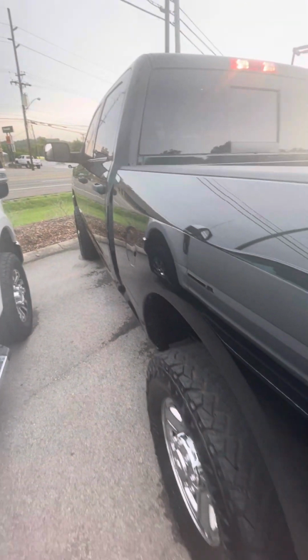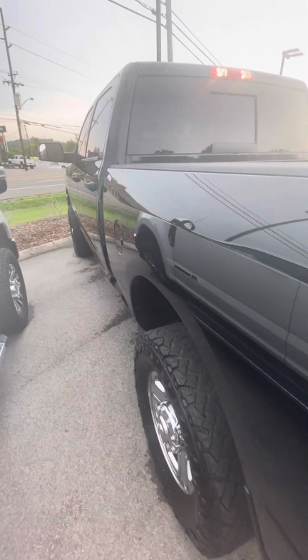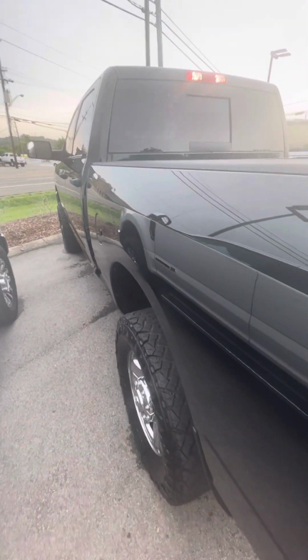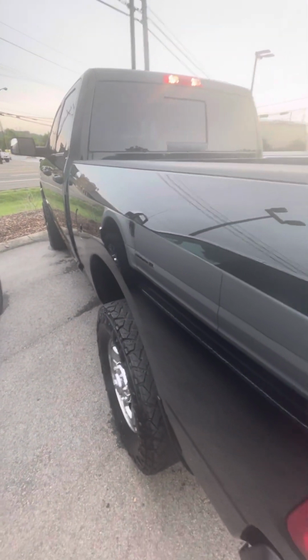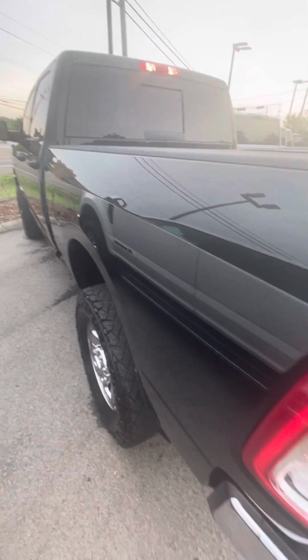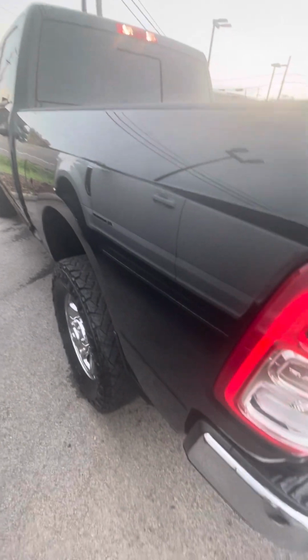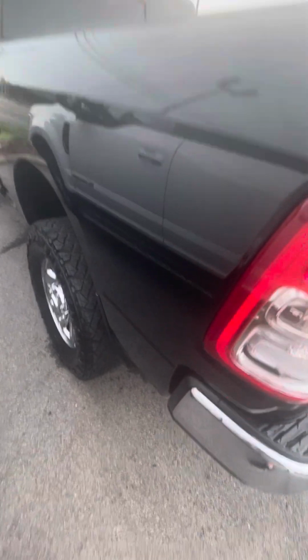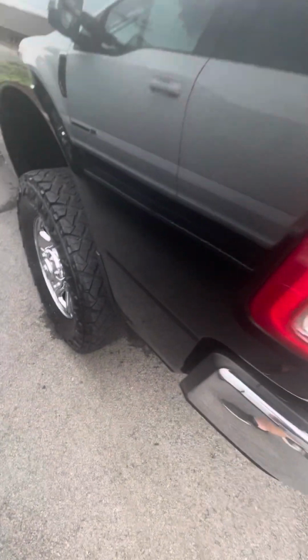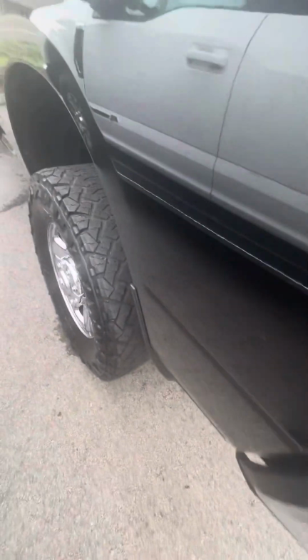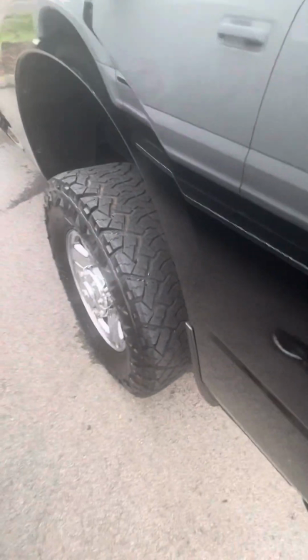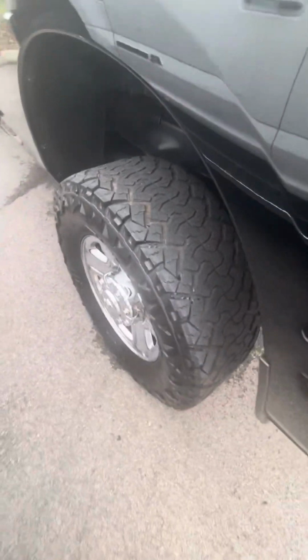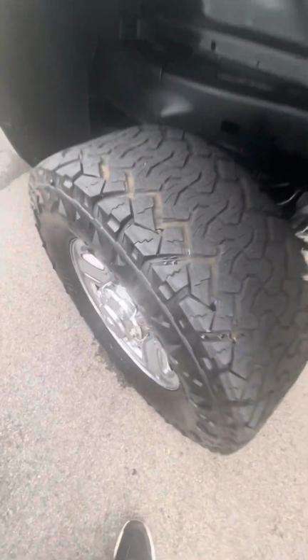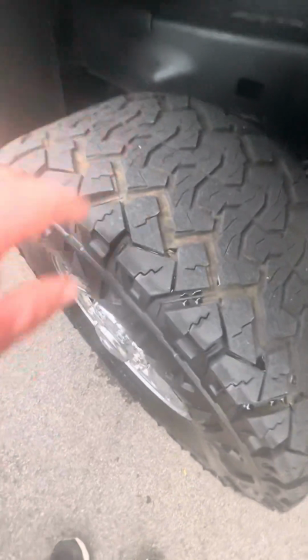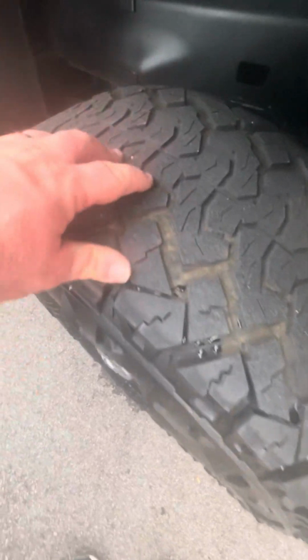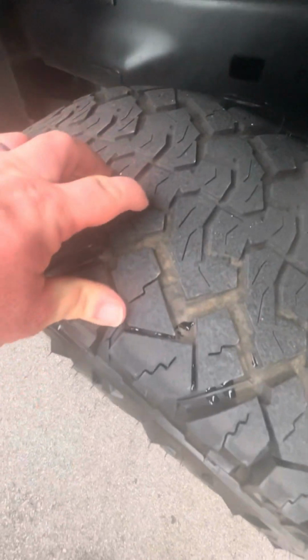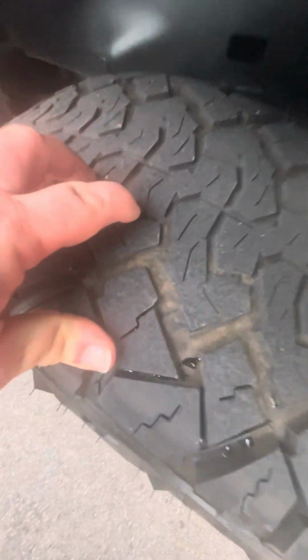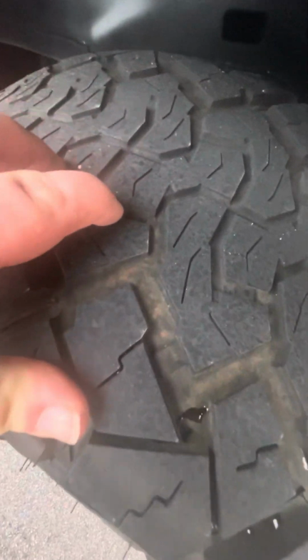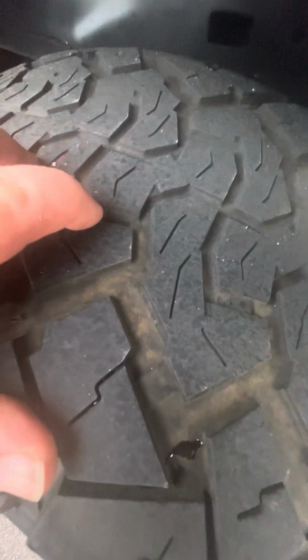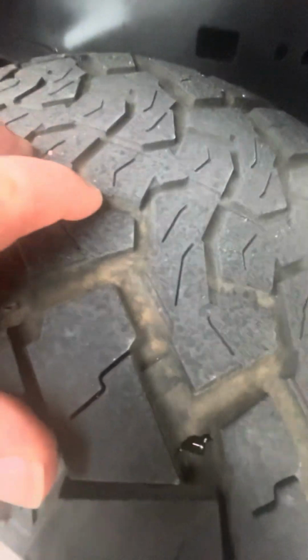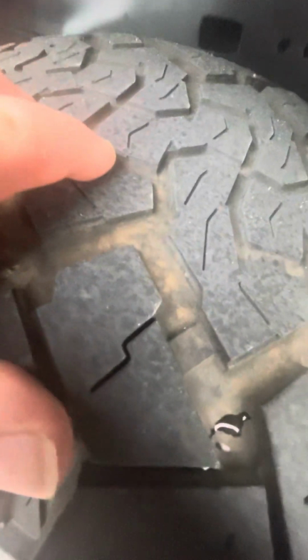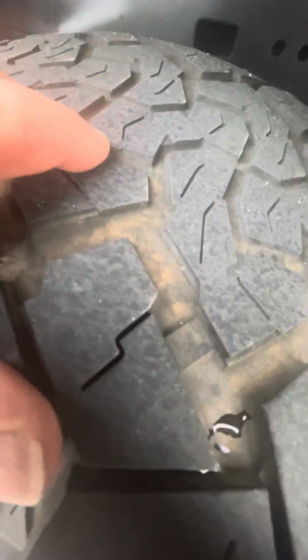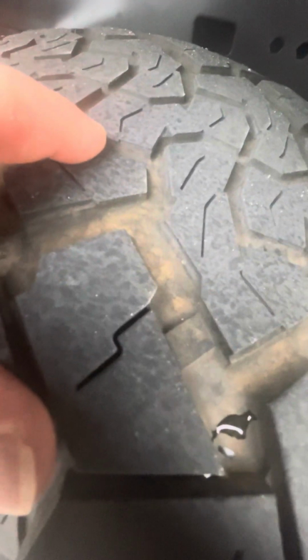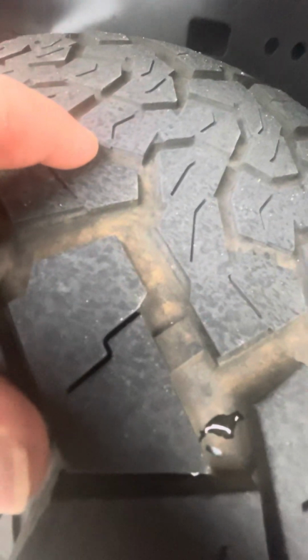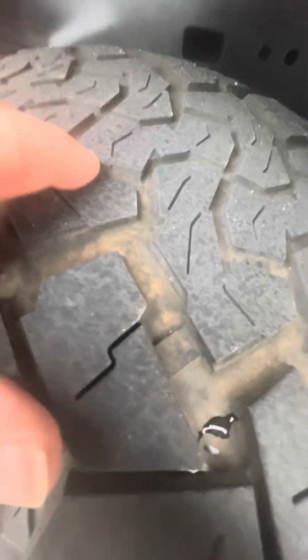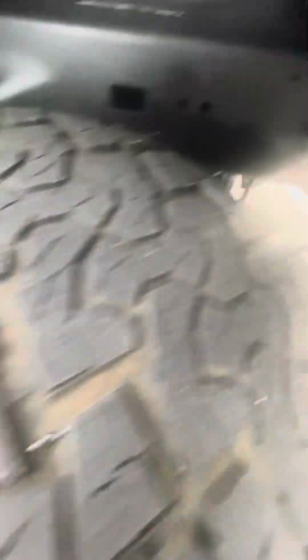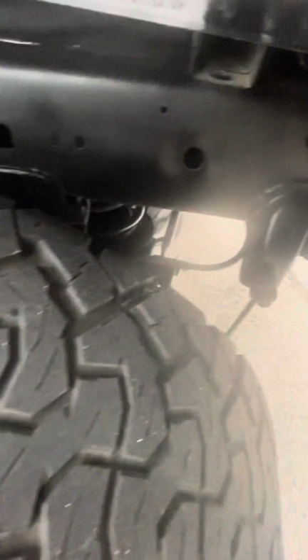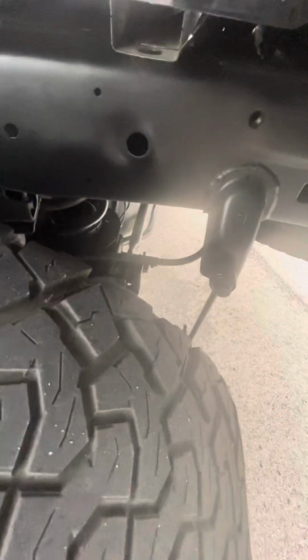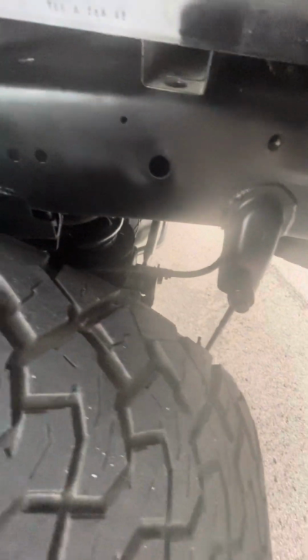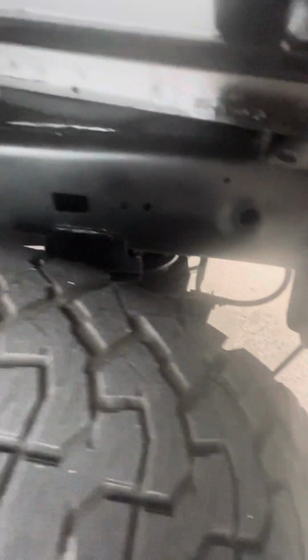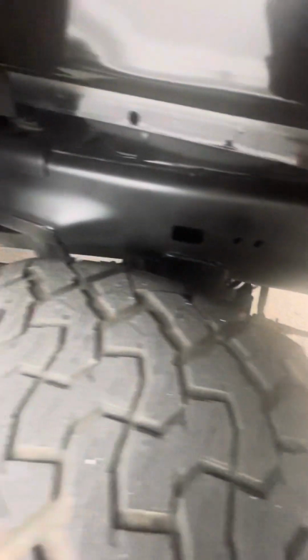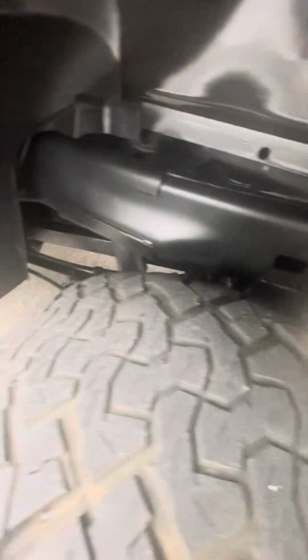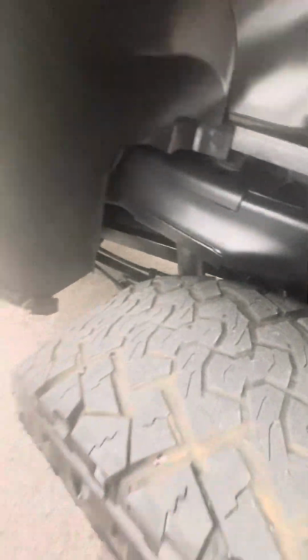Overall, driver's side looking really nice. Back tires — you still have some tread, but not near as much as on the front, though. Got an angle shot here — frame looks great underneath.